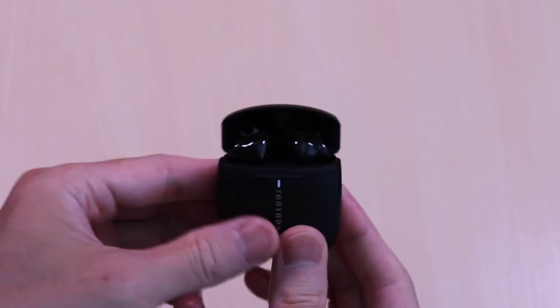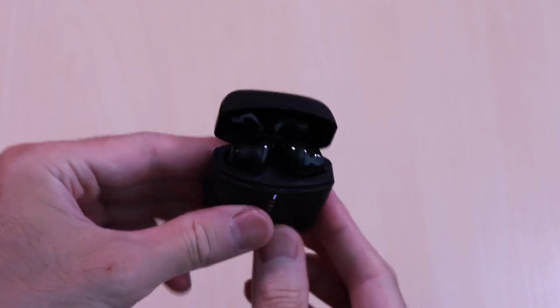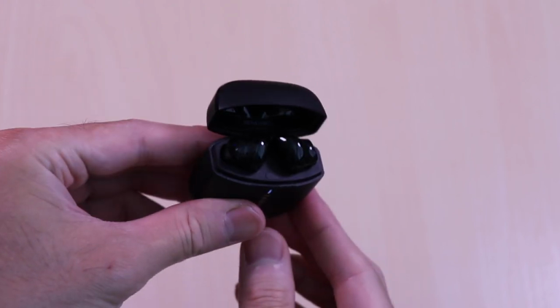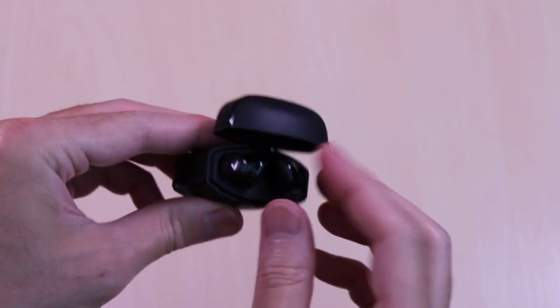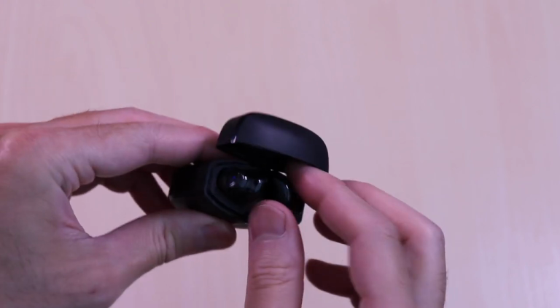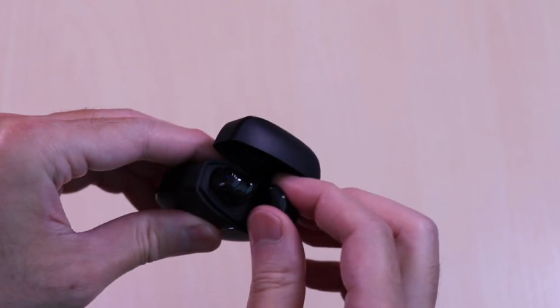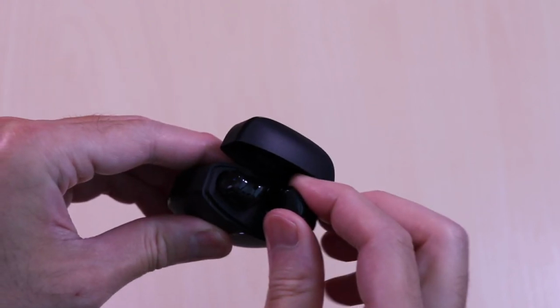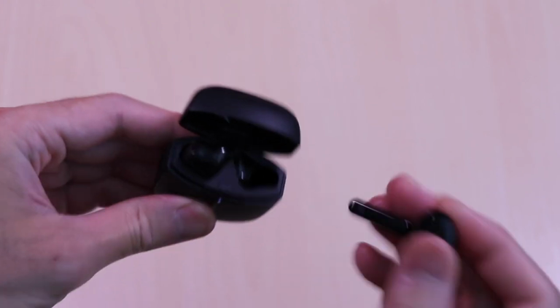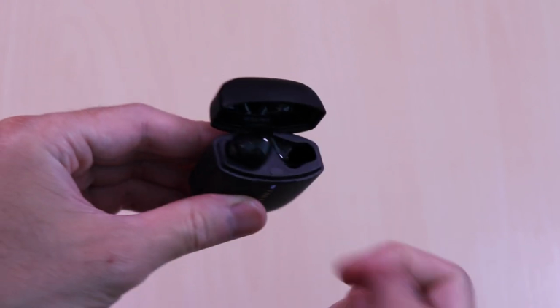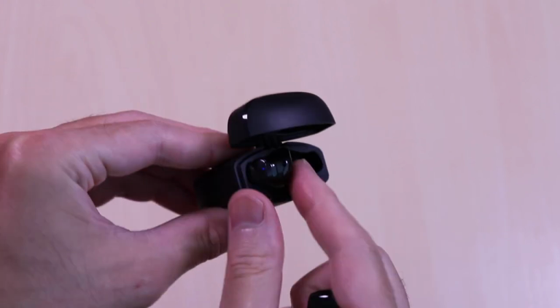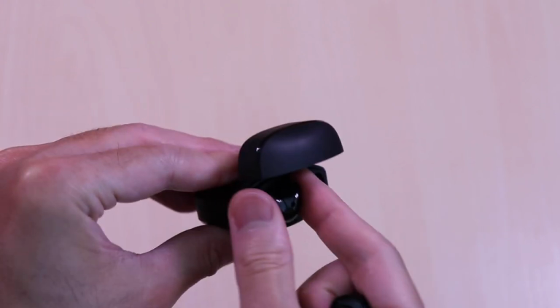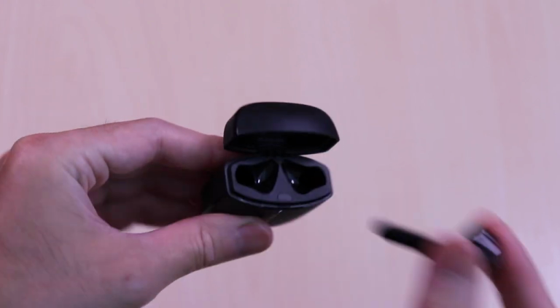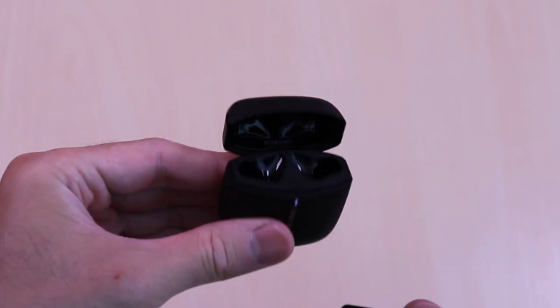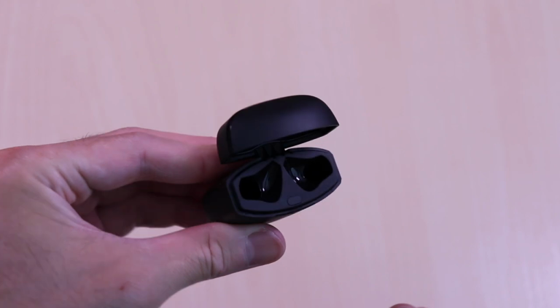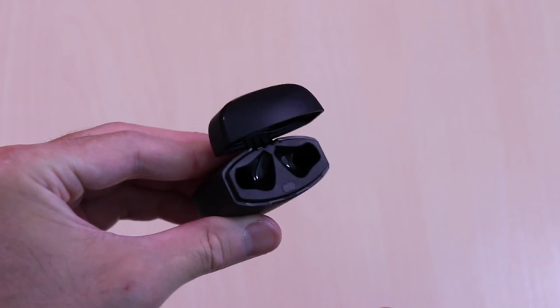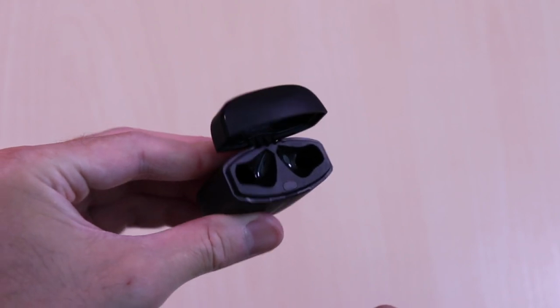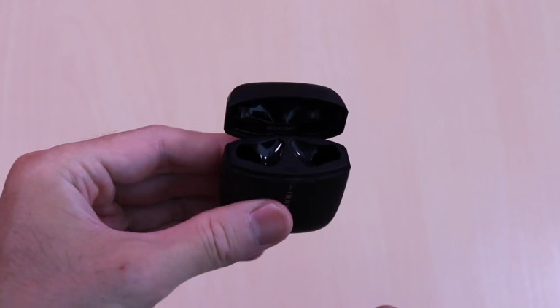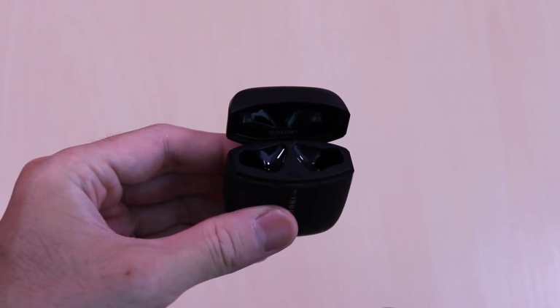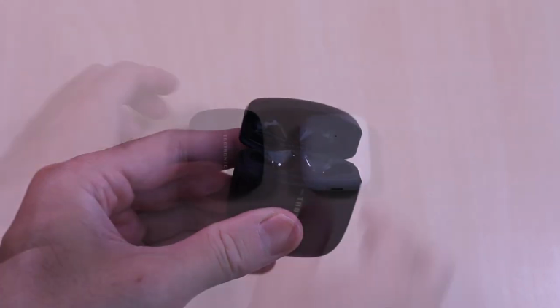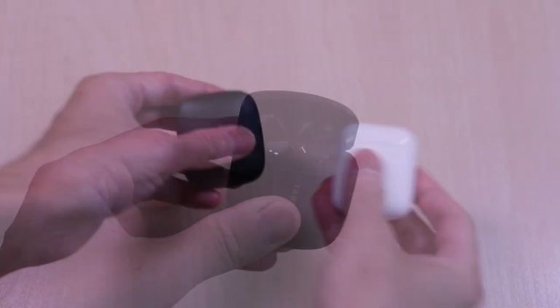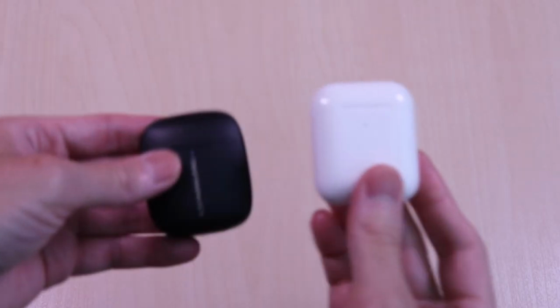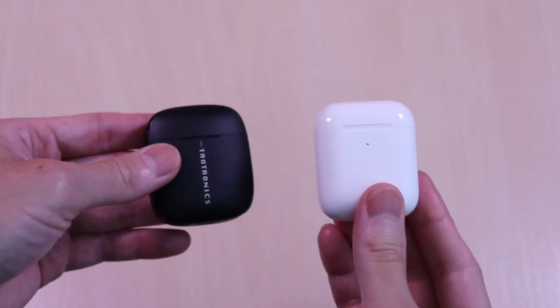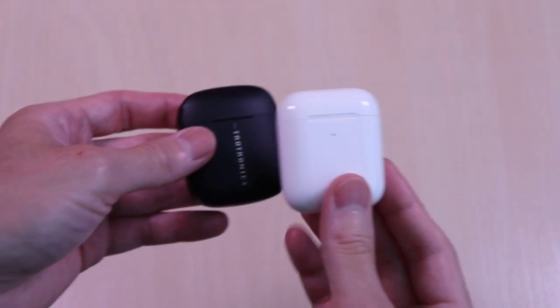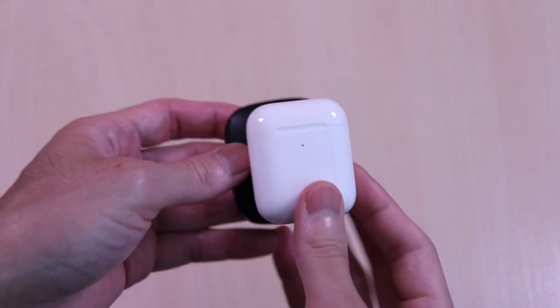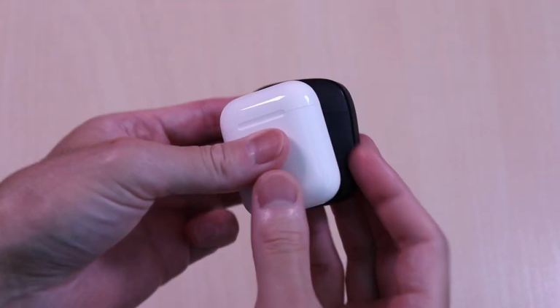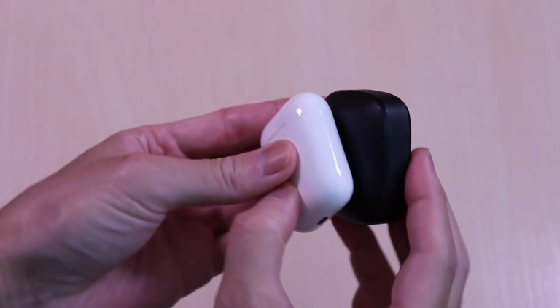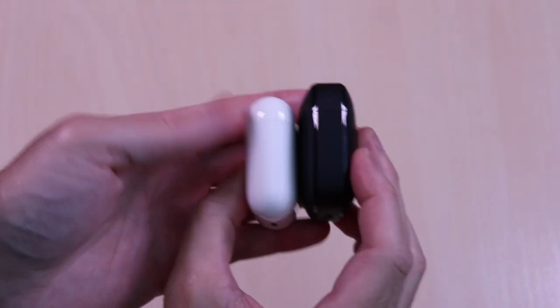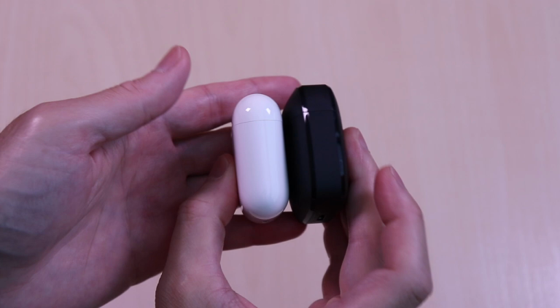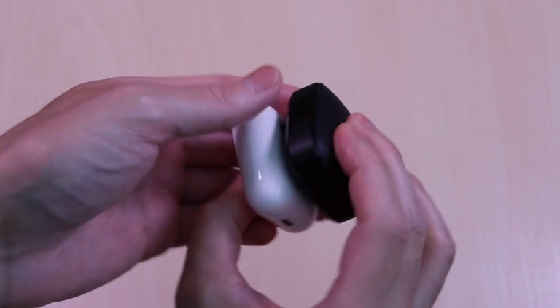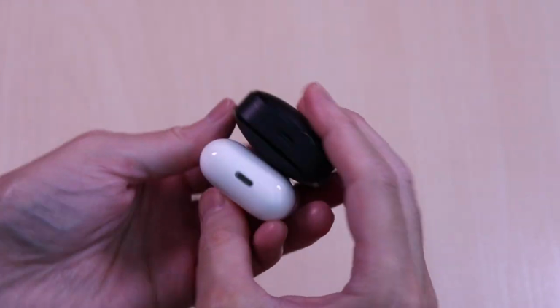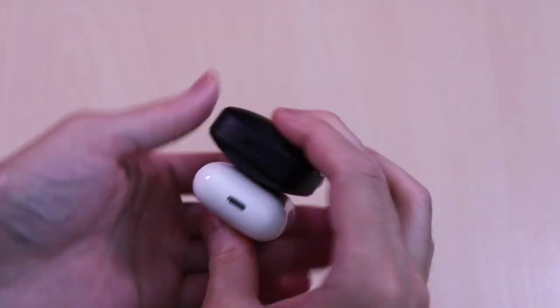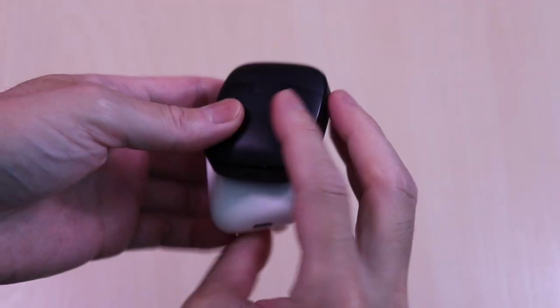The earbuds are easy to grip and remove from the case, and inside you can see it has a glossy finish. Just for size comparison, here it is next to the Apple AirPods case.